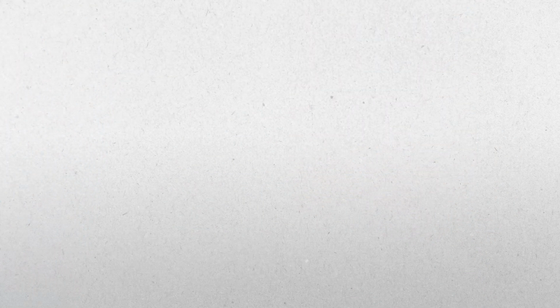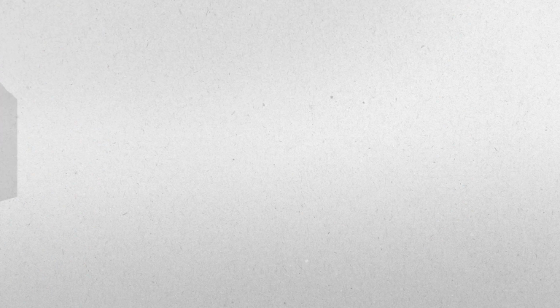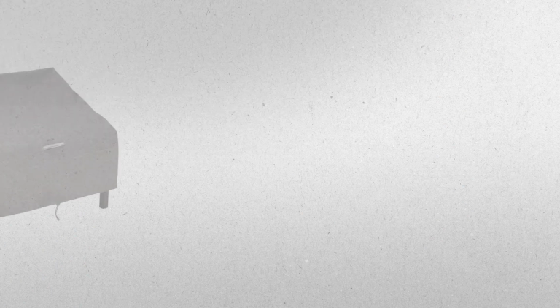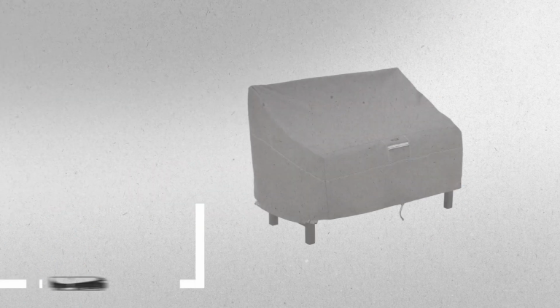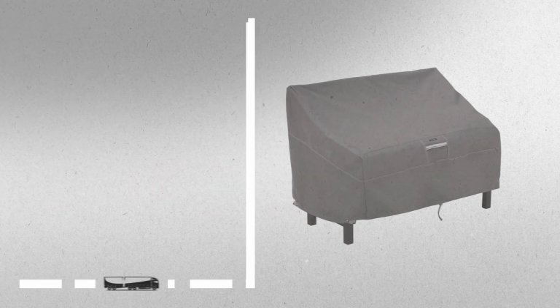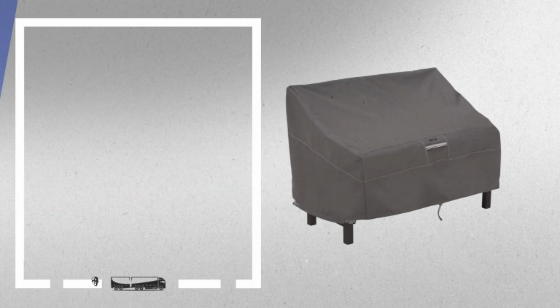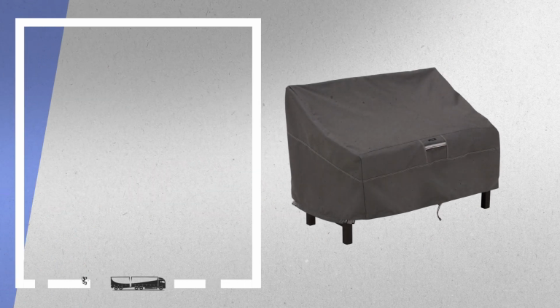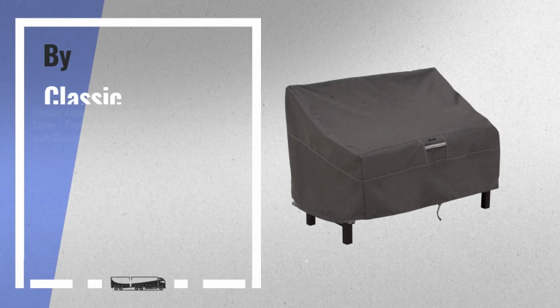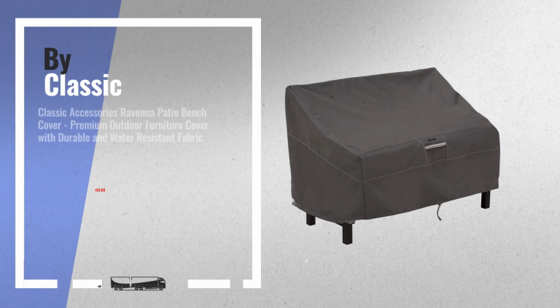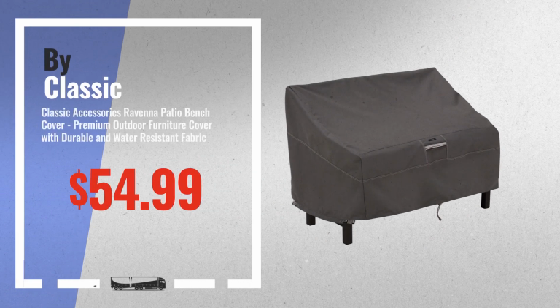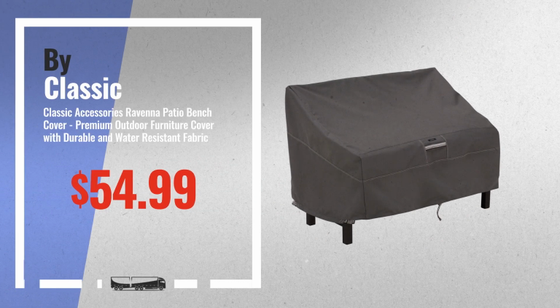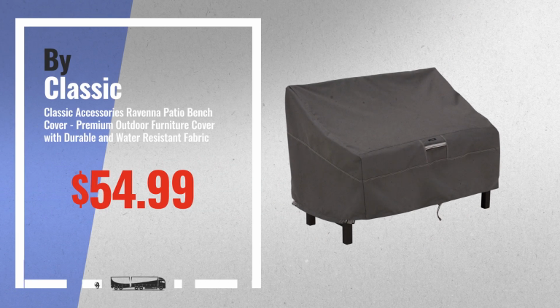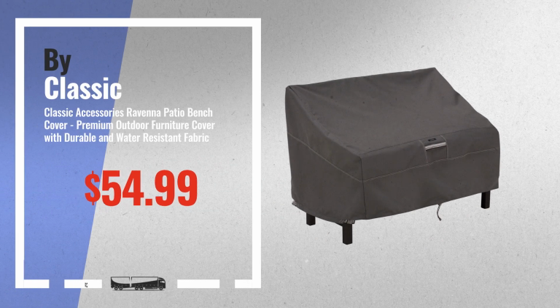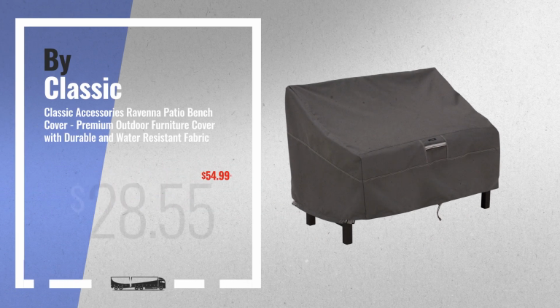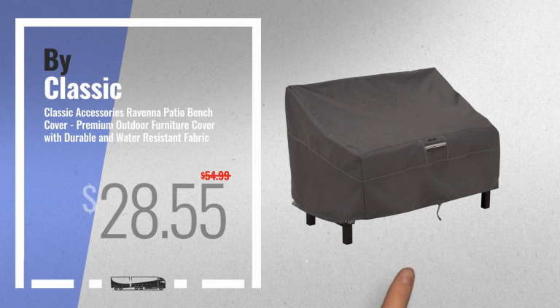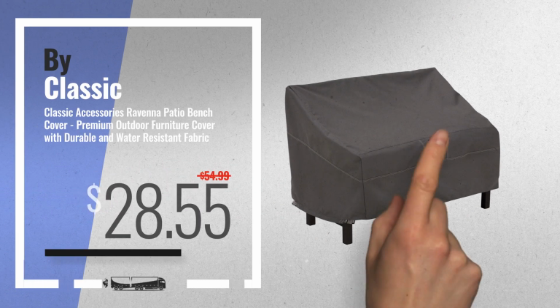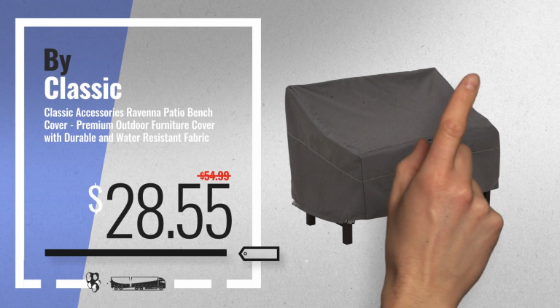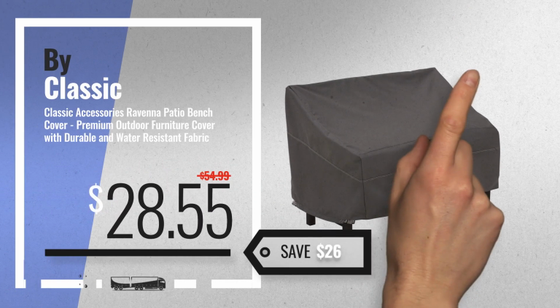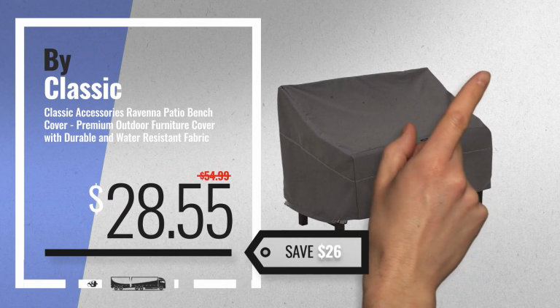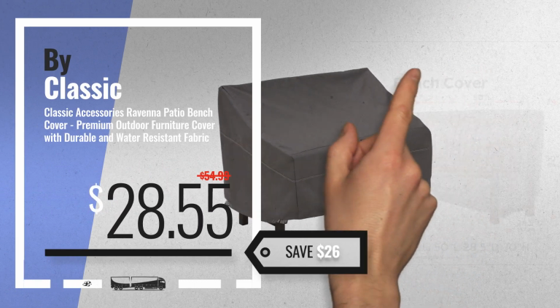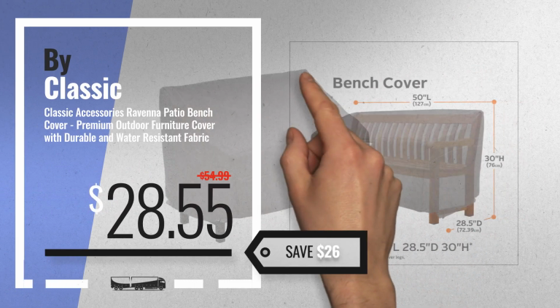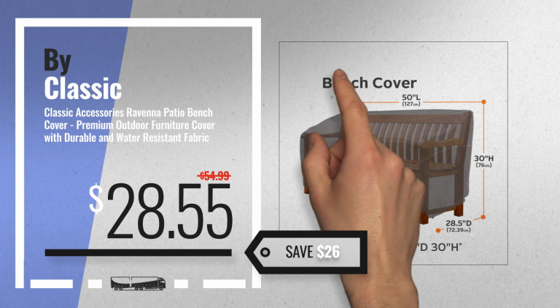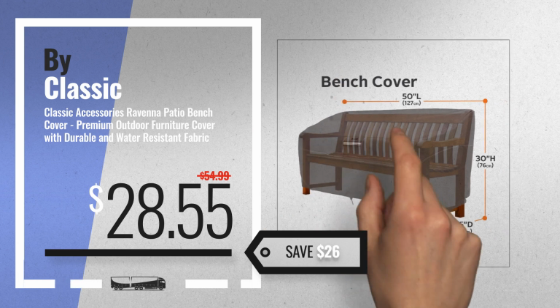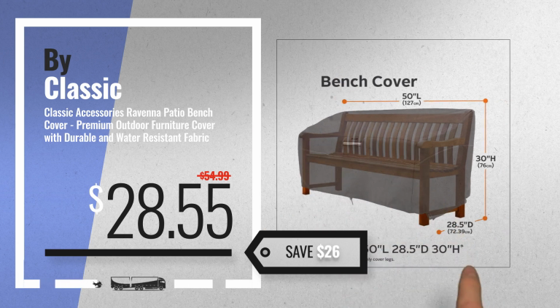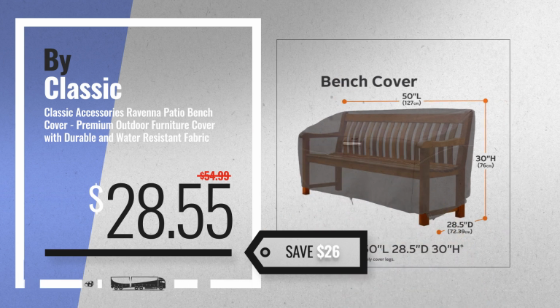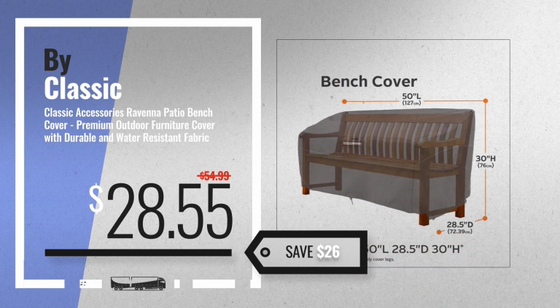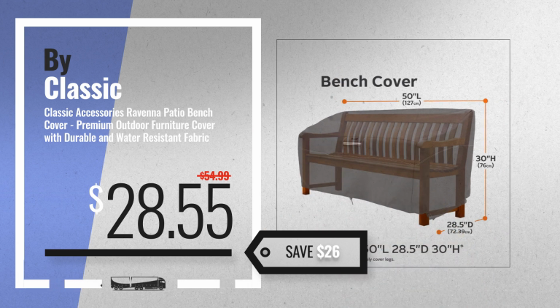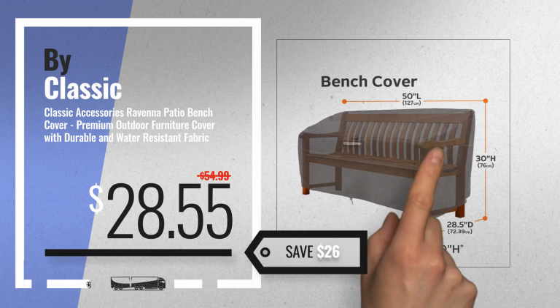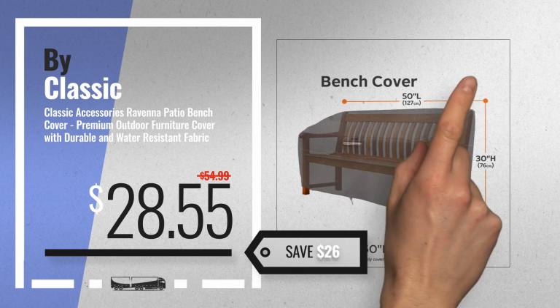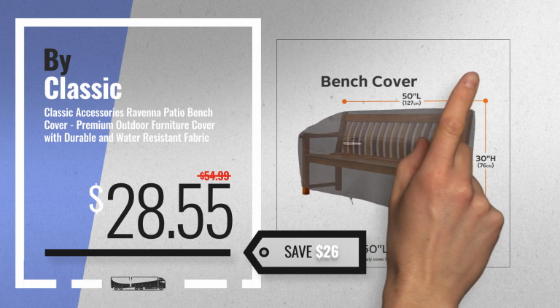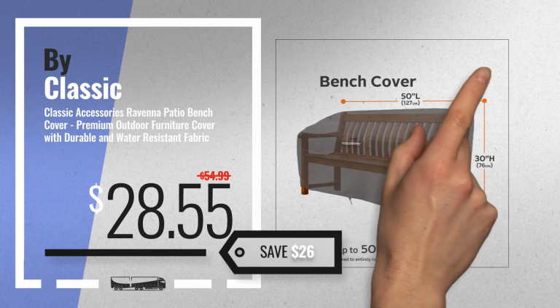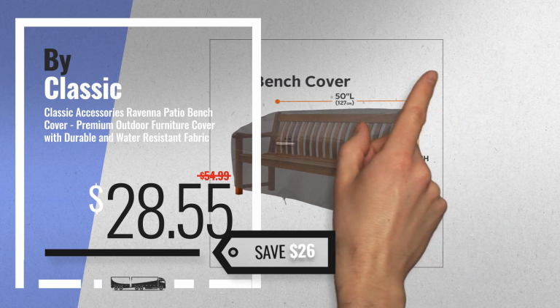Number 7: Buy Classic Accessories, available now on Amazon only at $28.55.